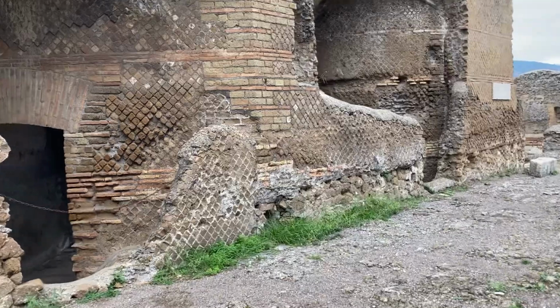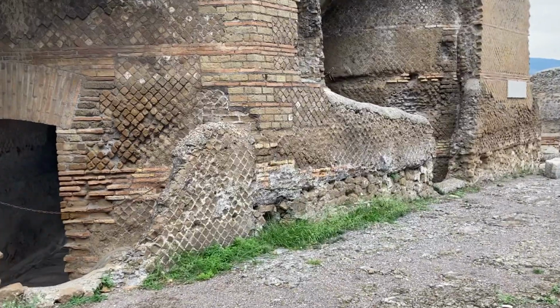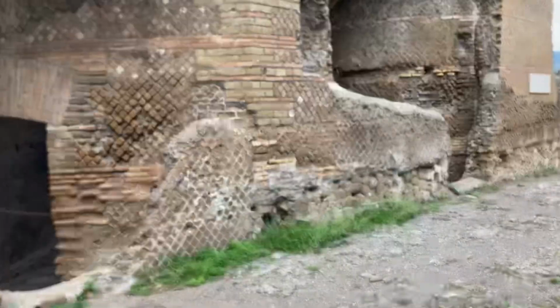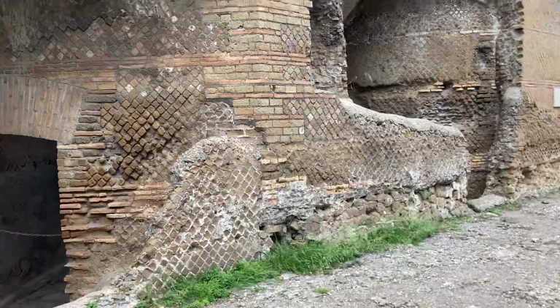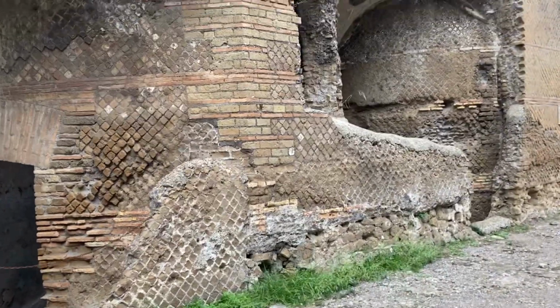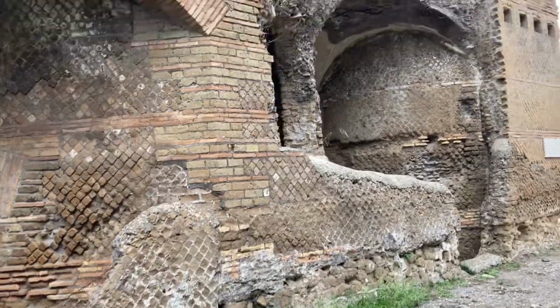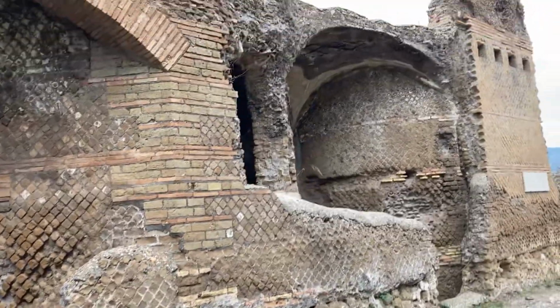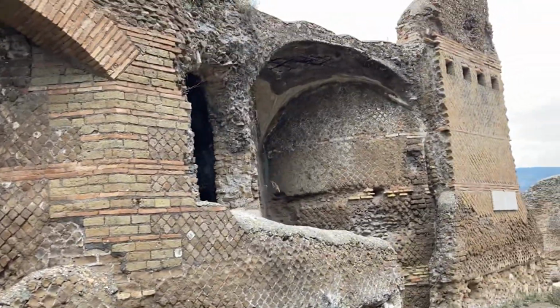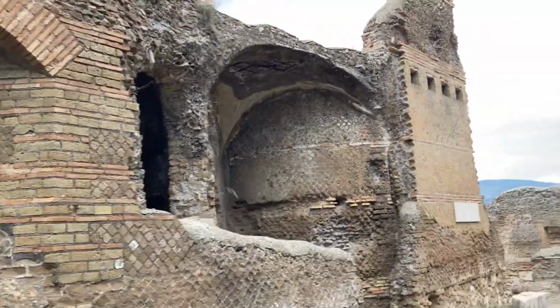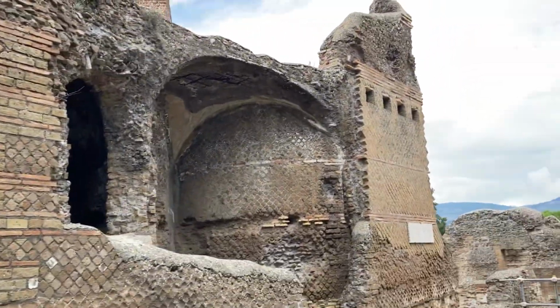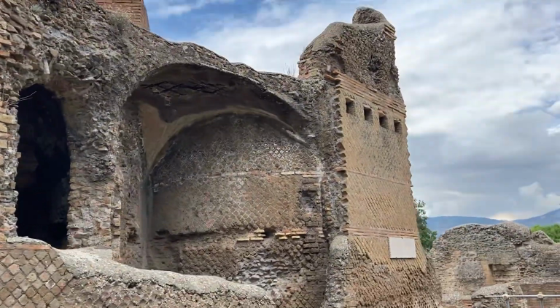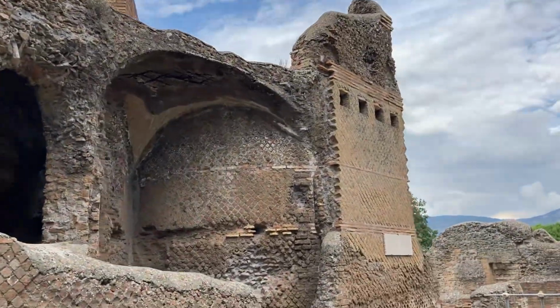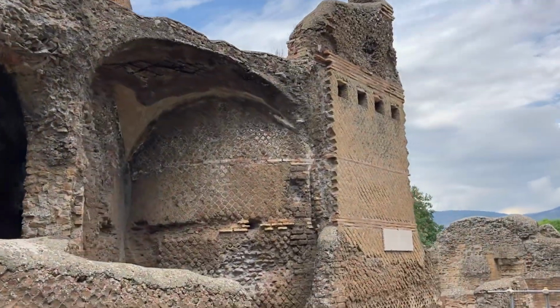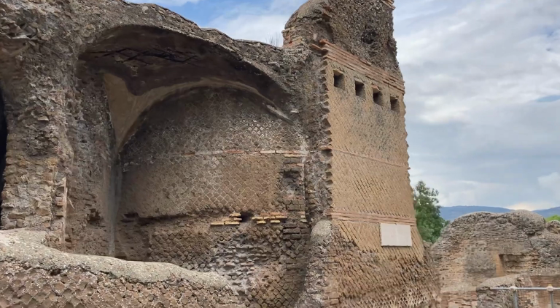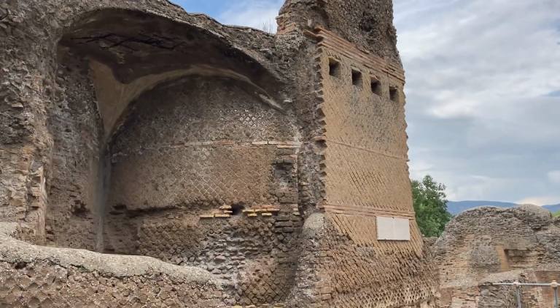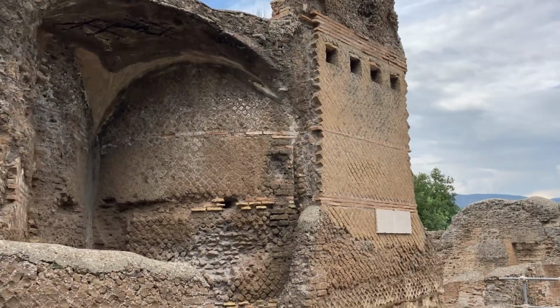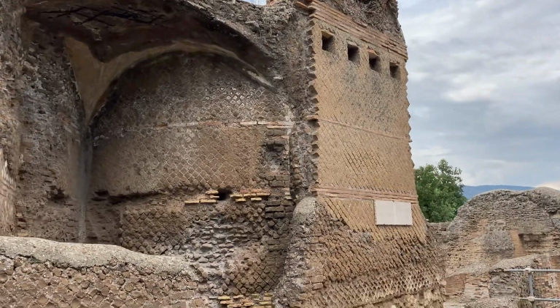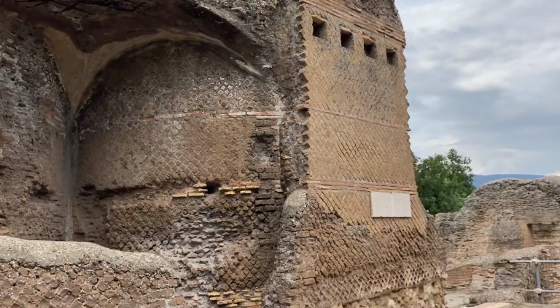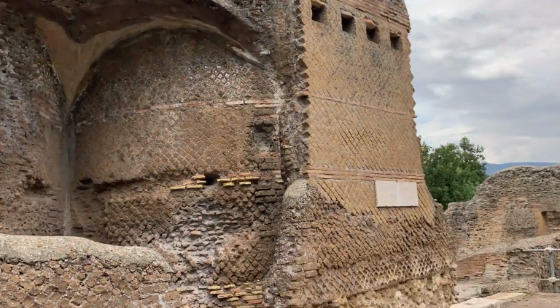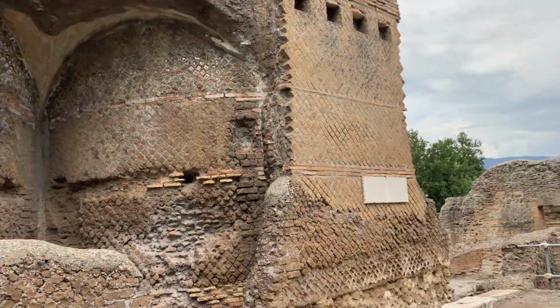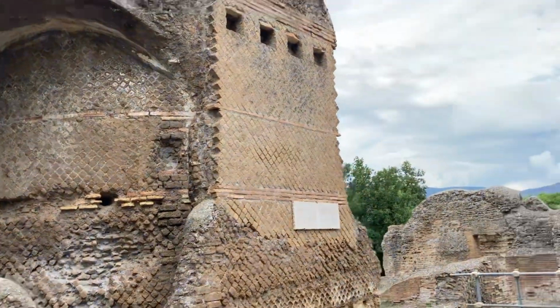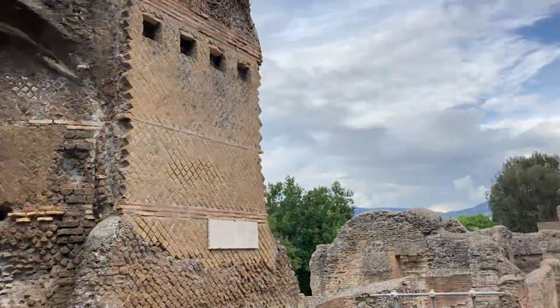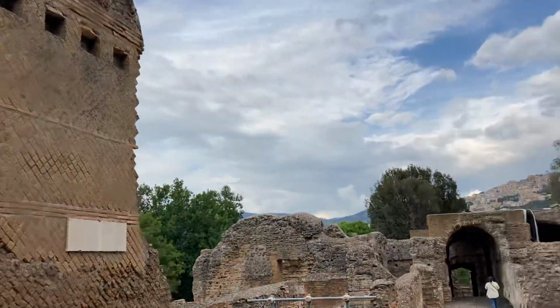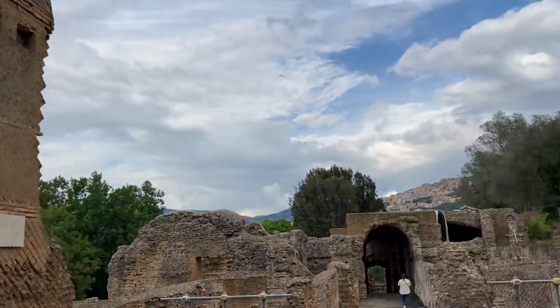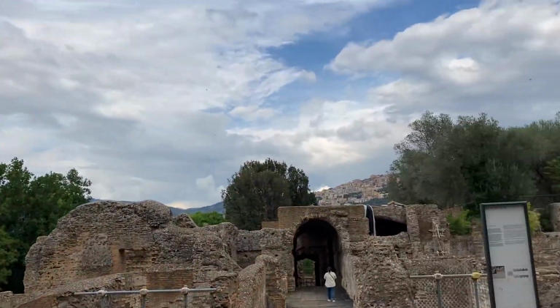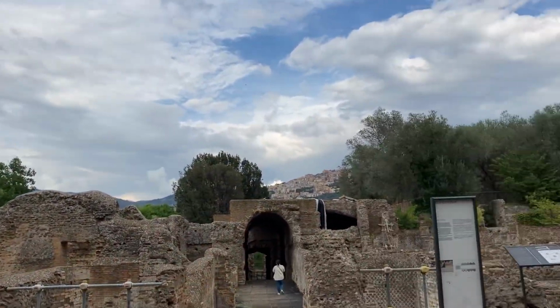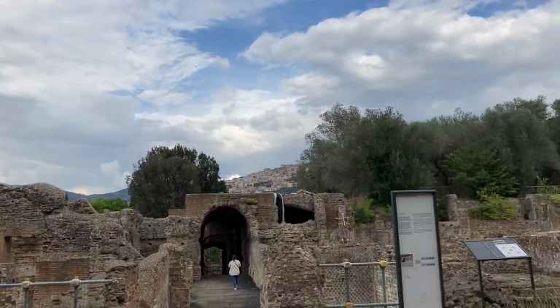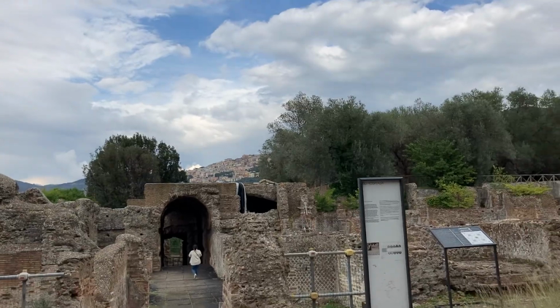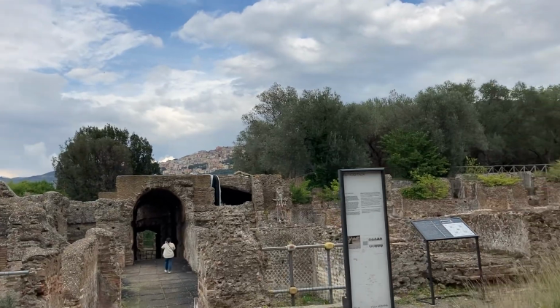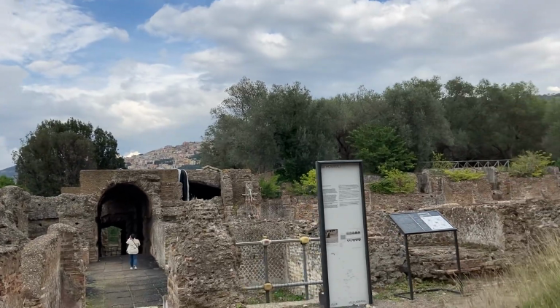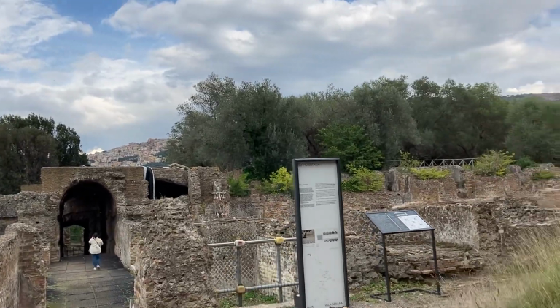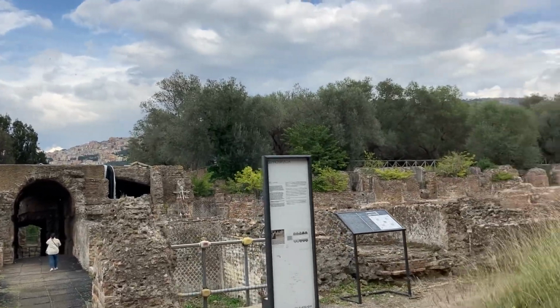Oh, it's just incredible. Wow. Really incredible. Look at this place.